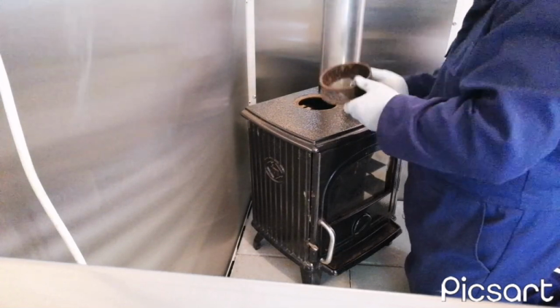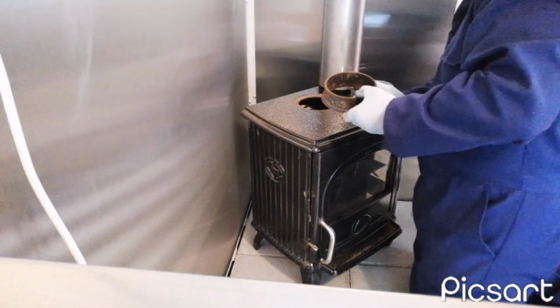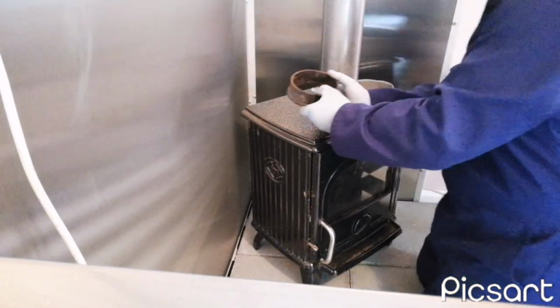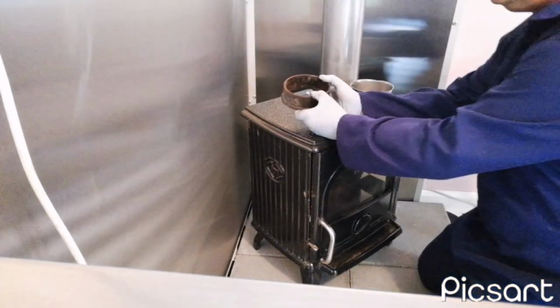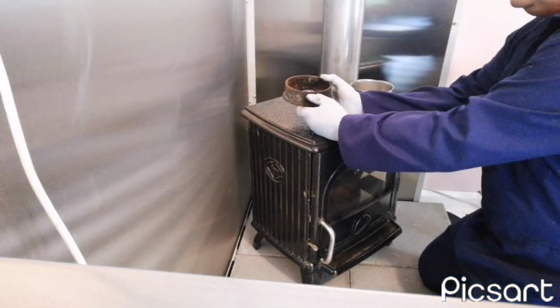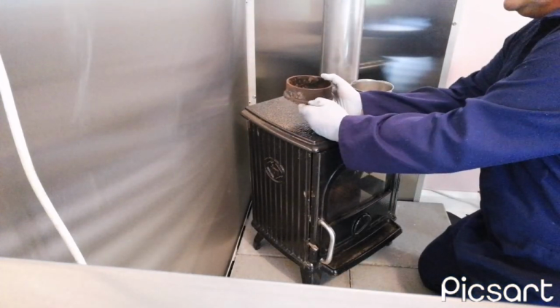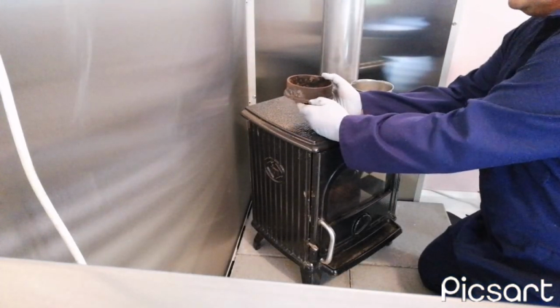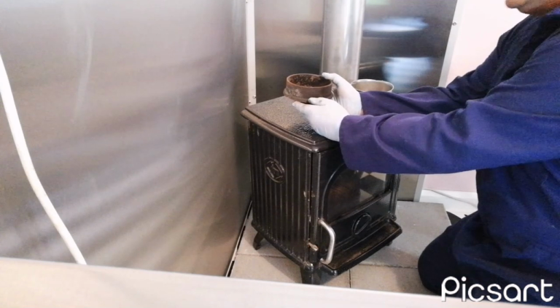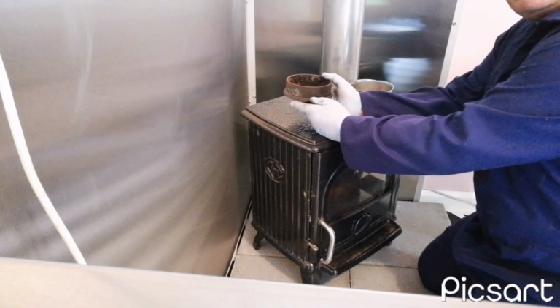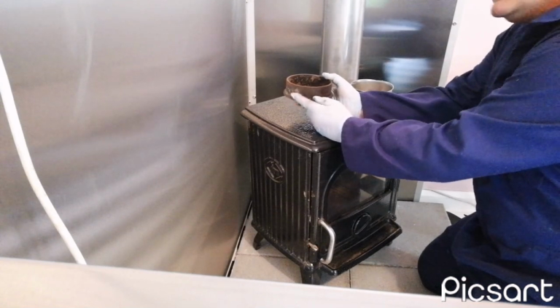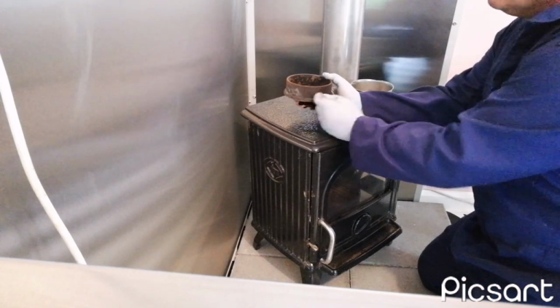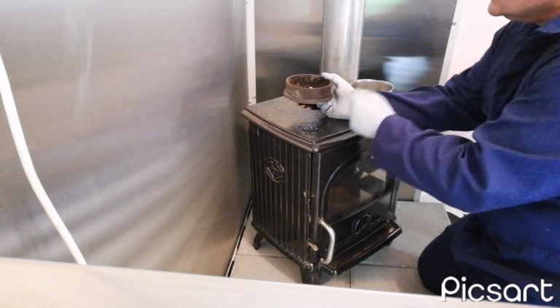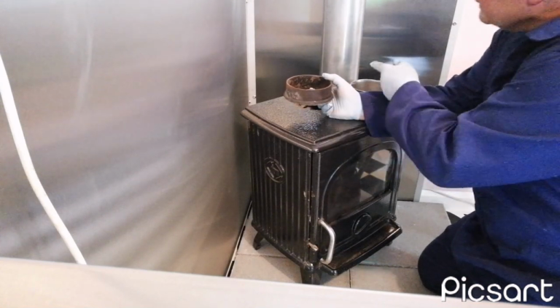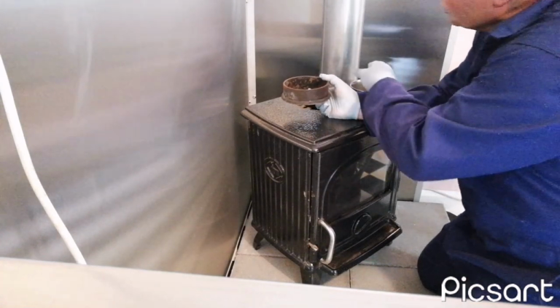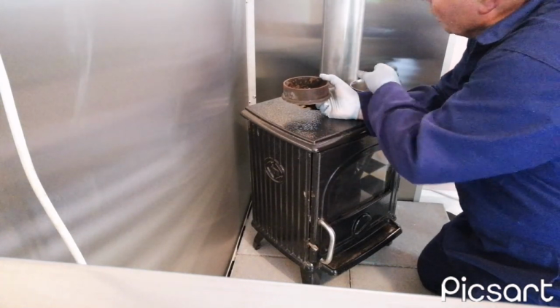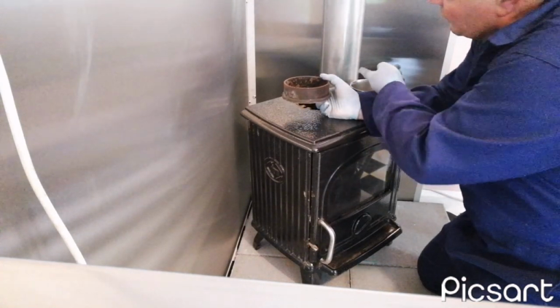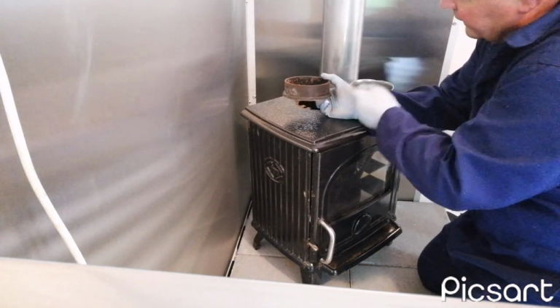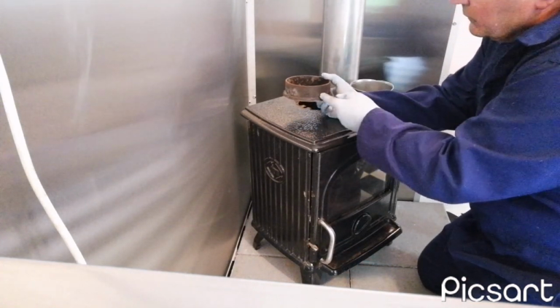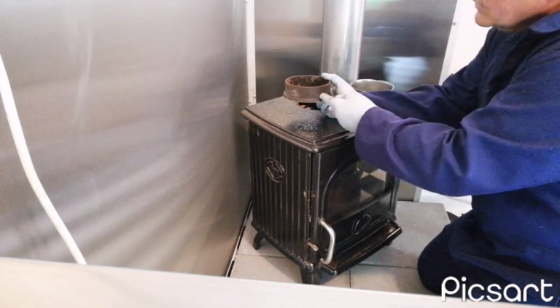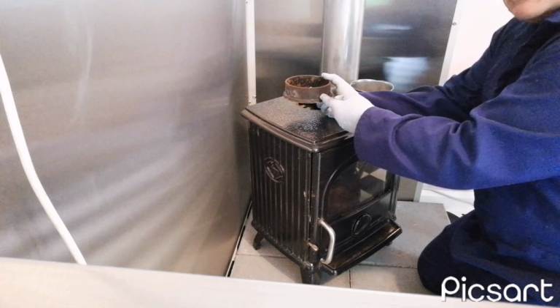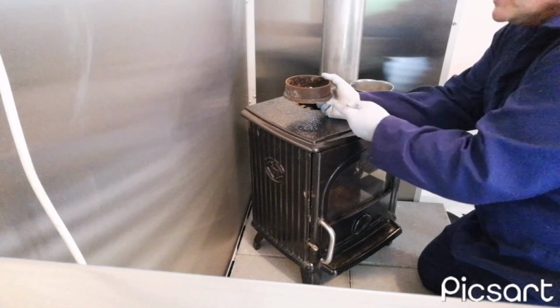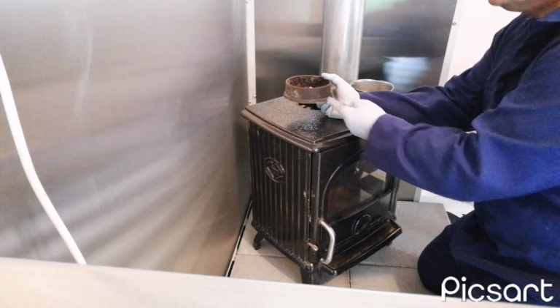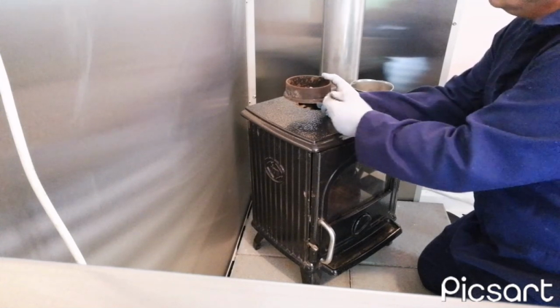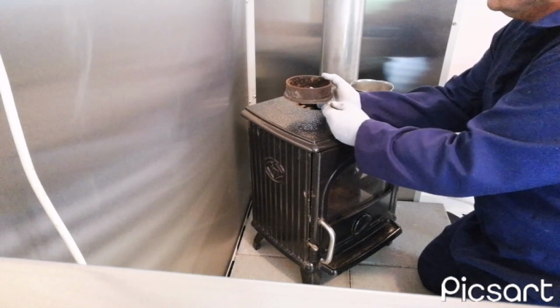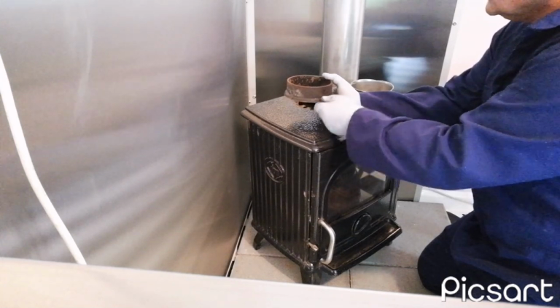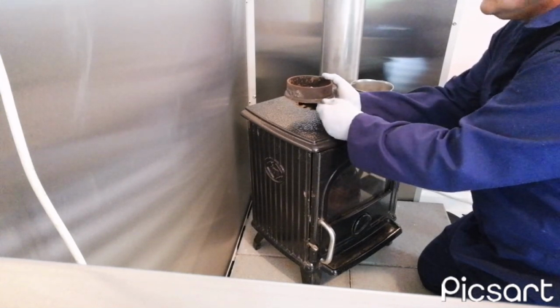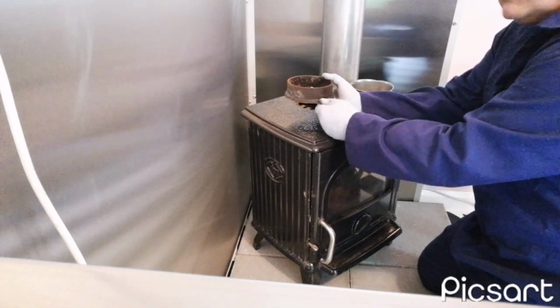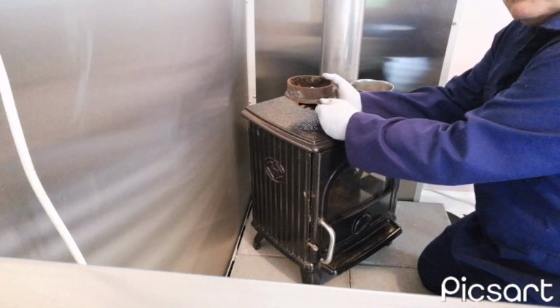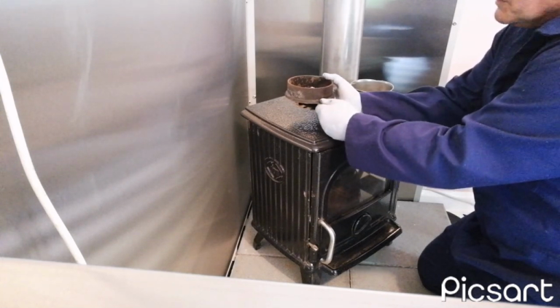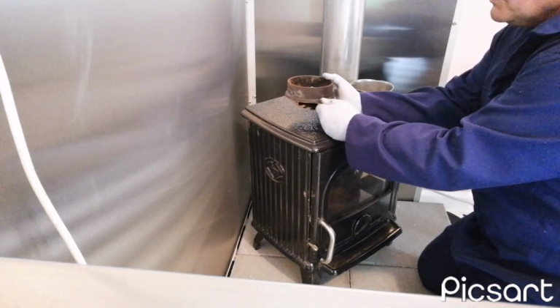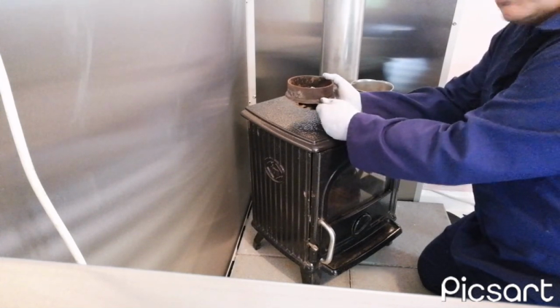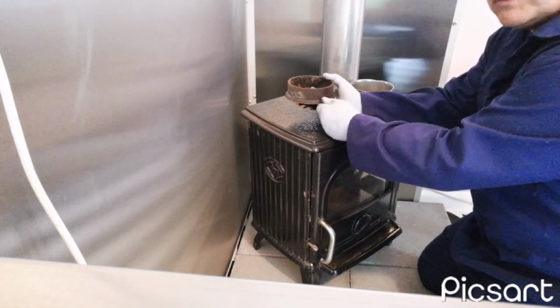One thing that Hearst Heating and Plumbing did advise is that I drill a hole in the side as a vent to allow the gunk — water, creosote and all that — to come out. But I think it's a waste of time, so I'm not going to do that.